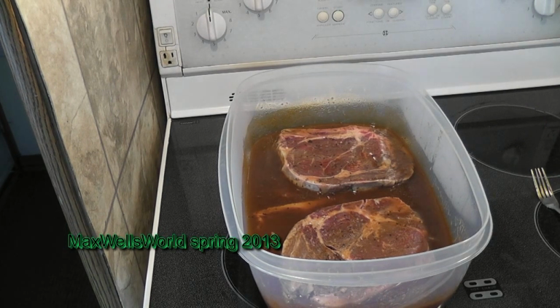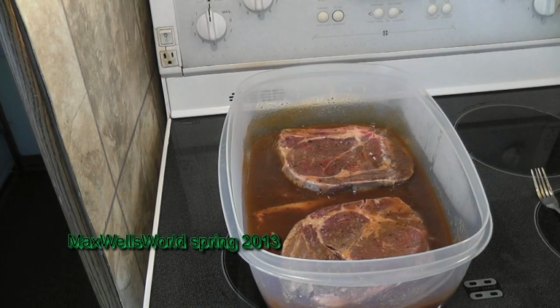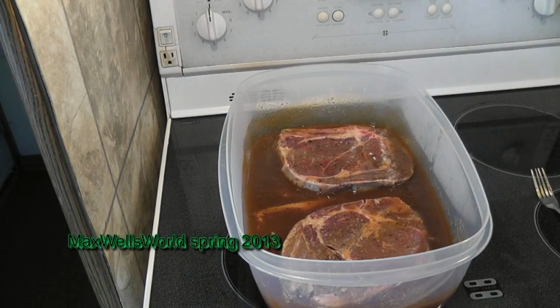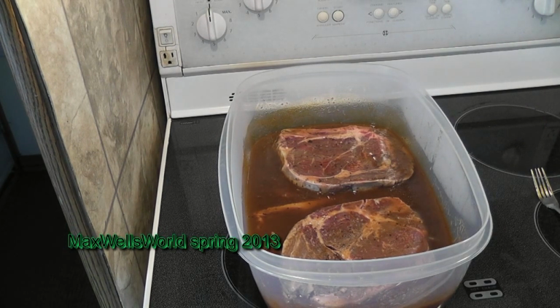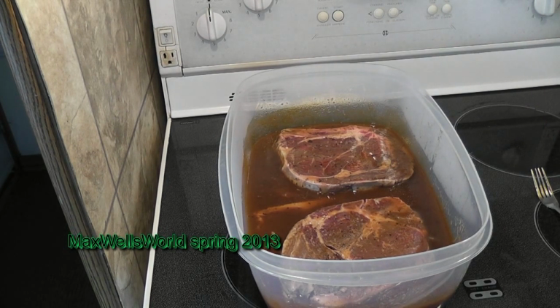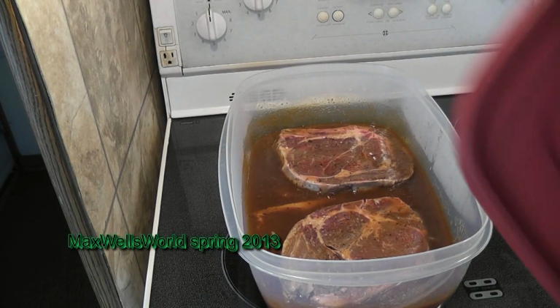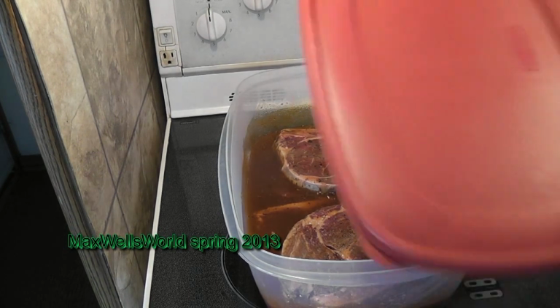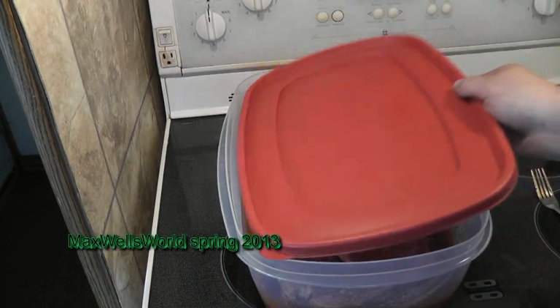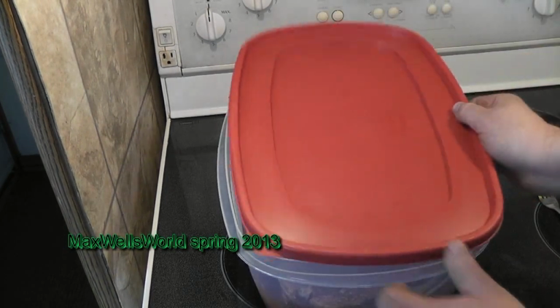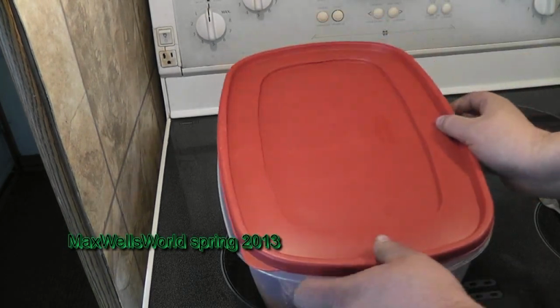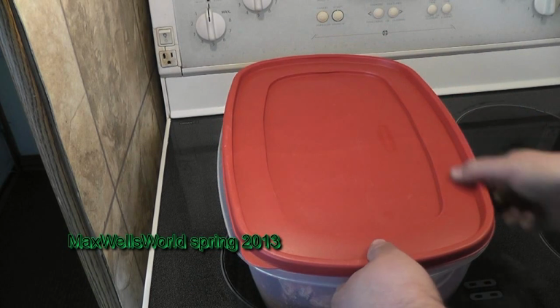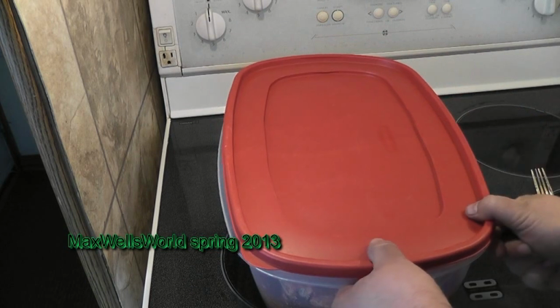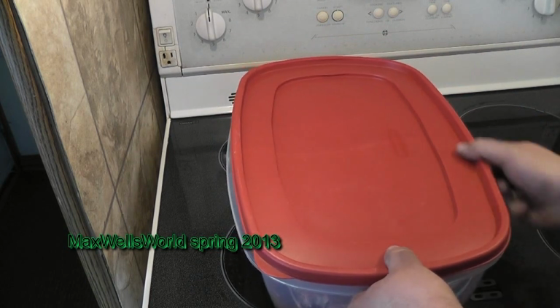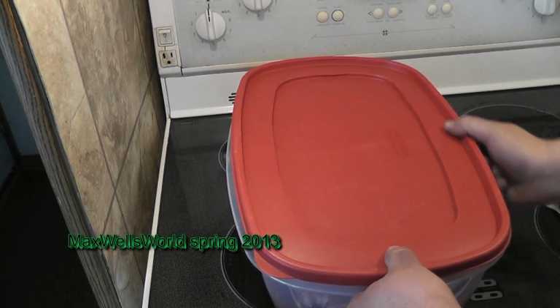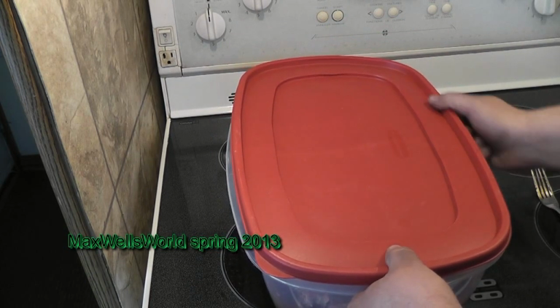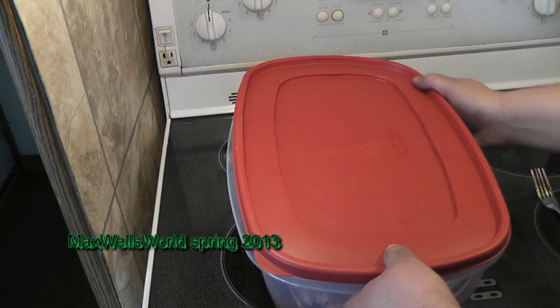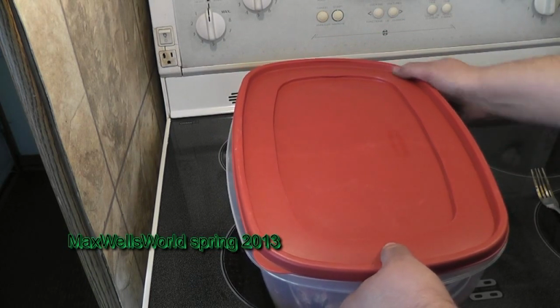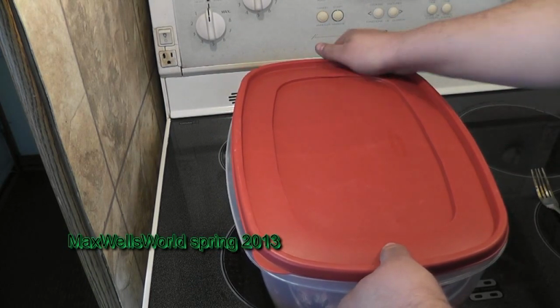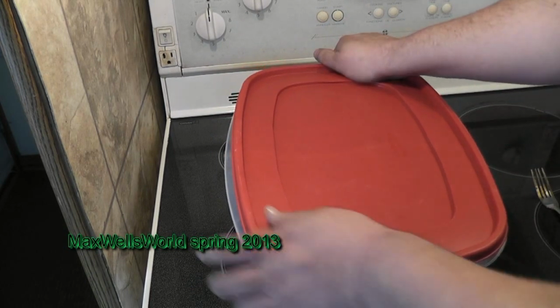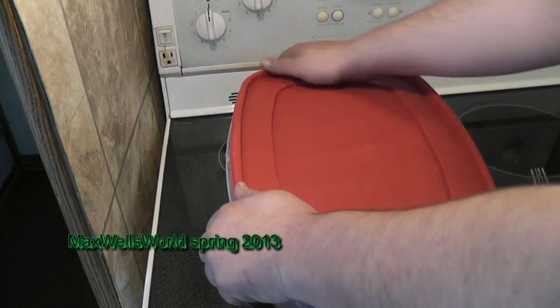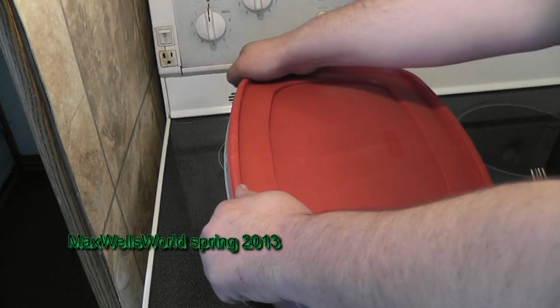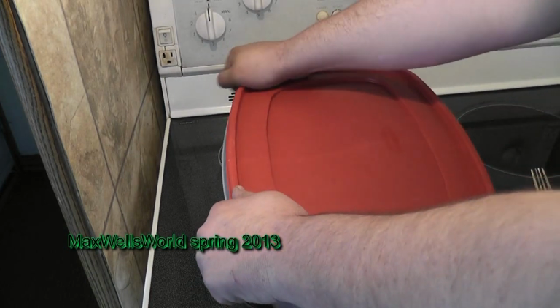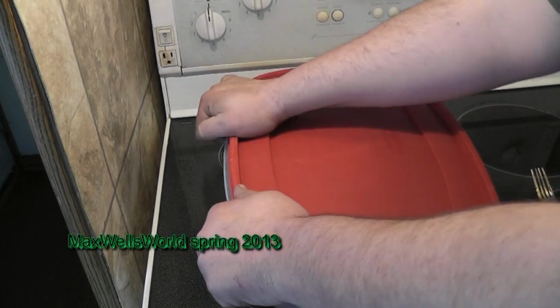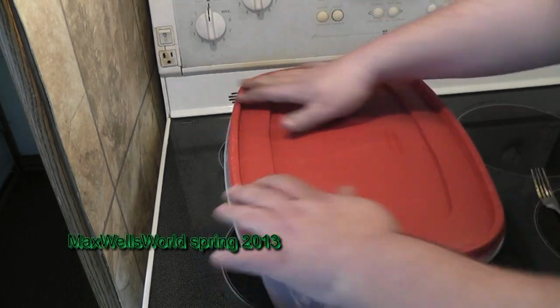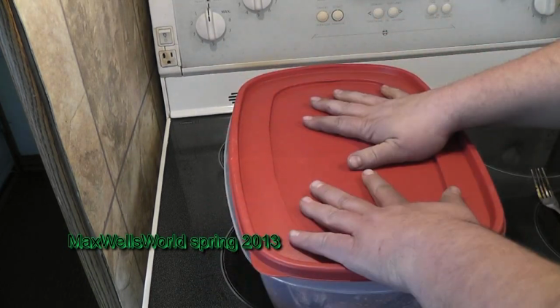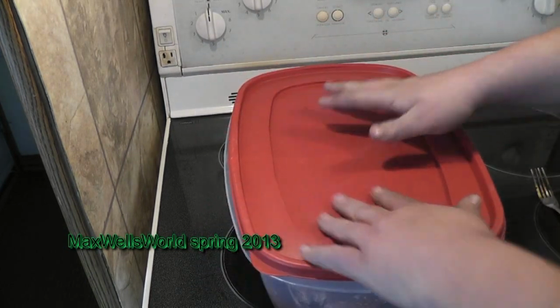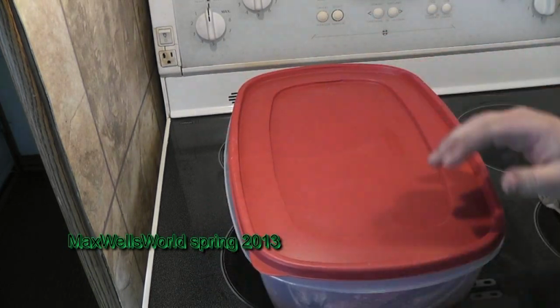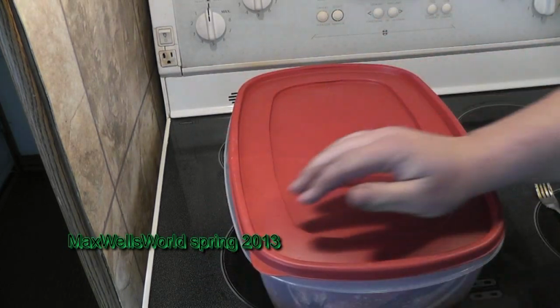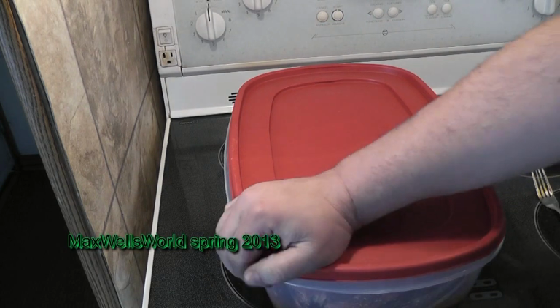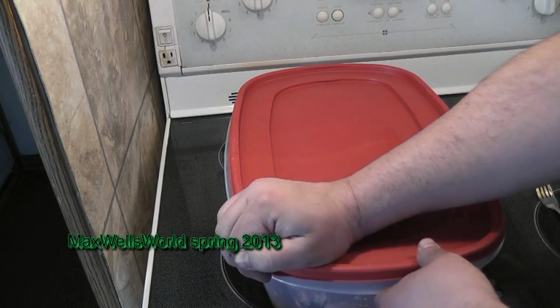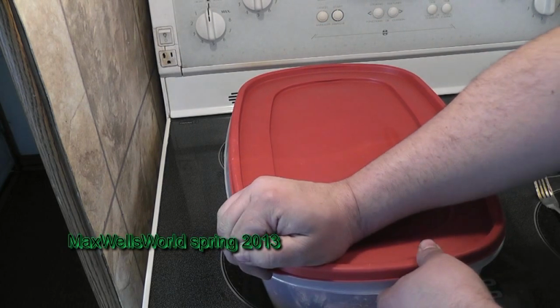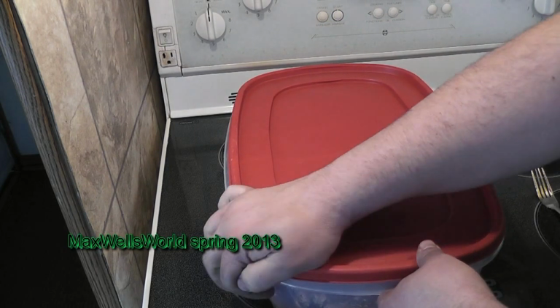We'll let her soak a little bit longer, probably about another 24 hours or so, and then she should be good to go.